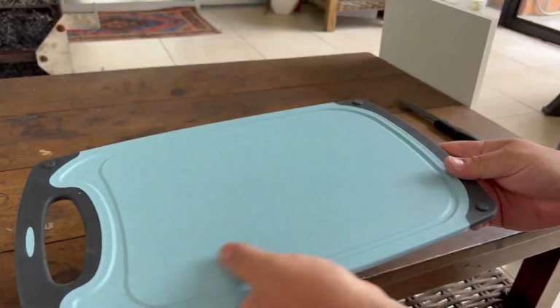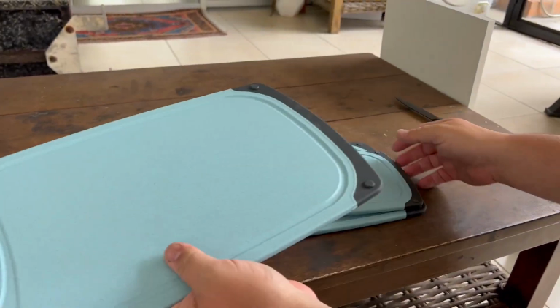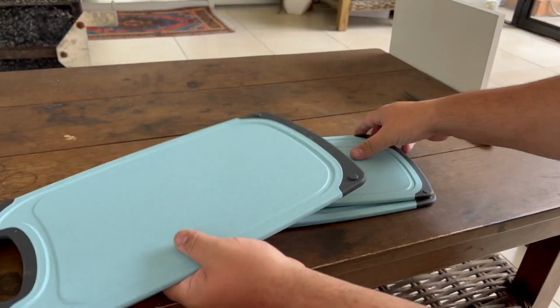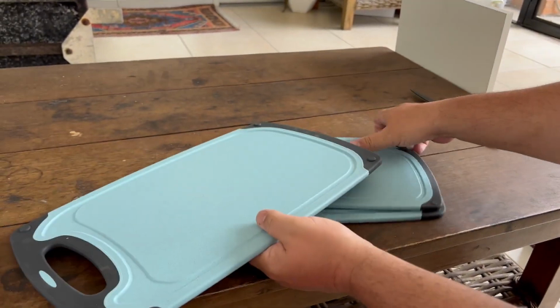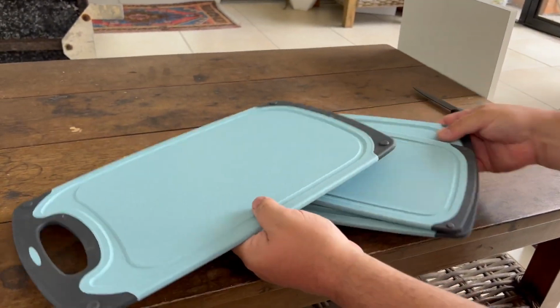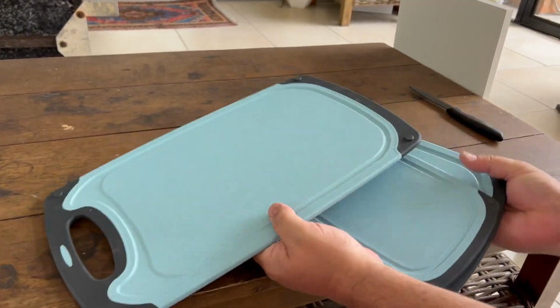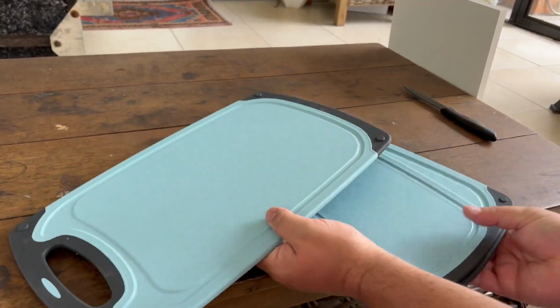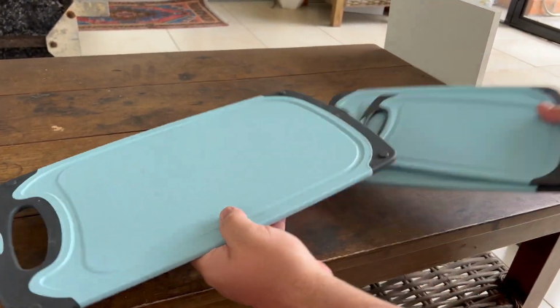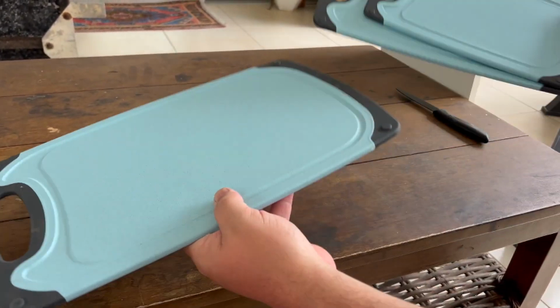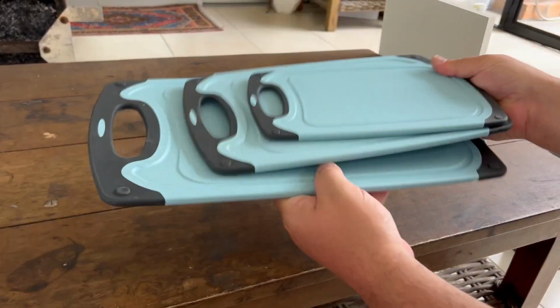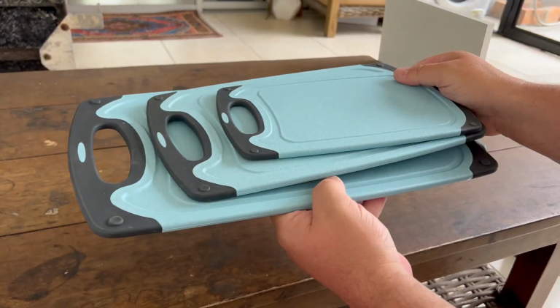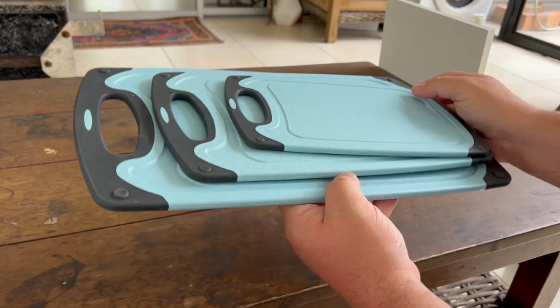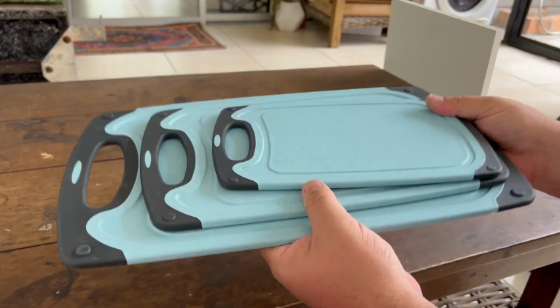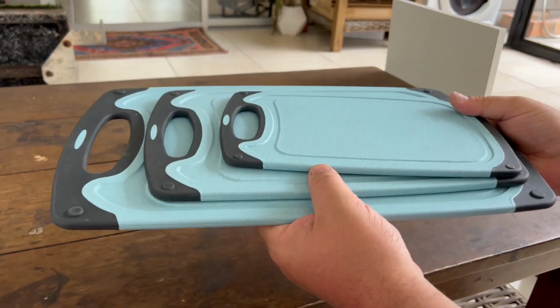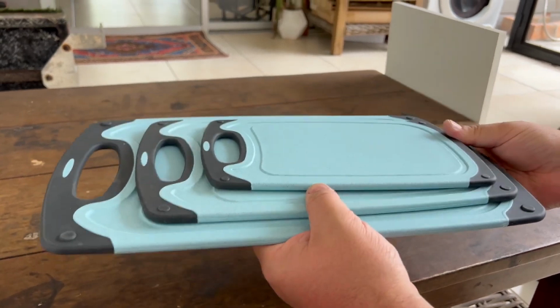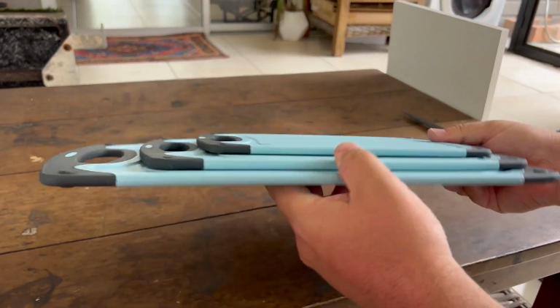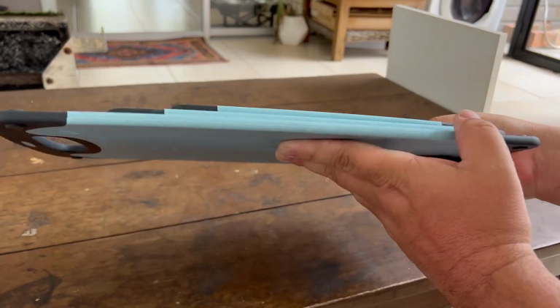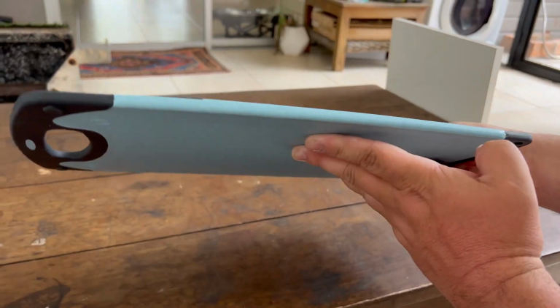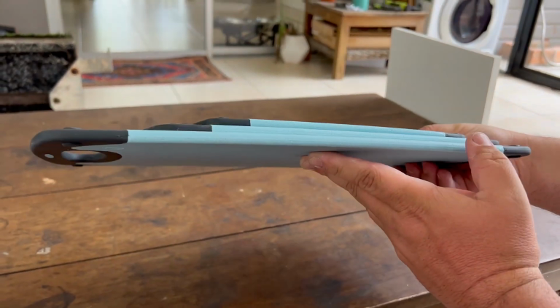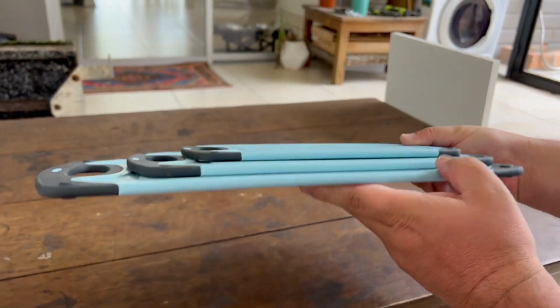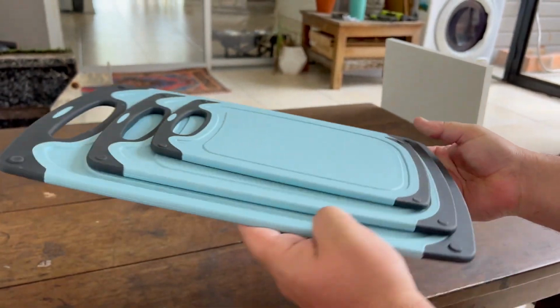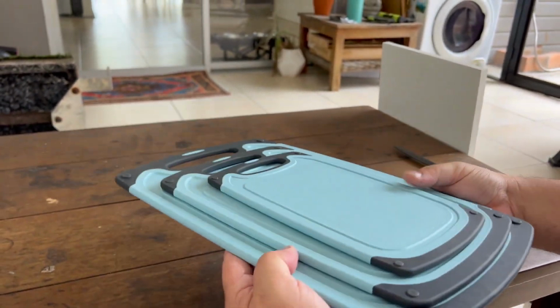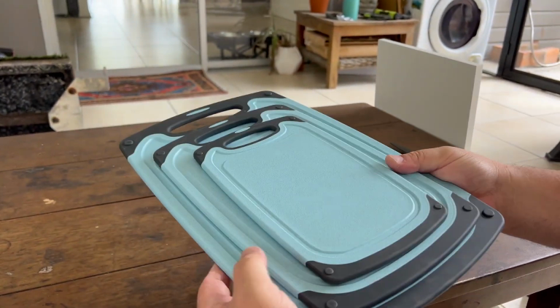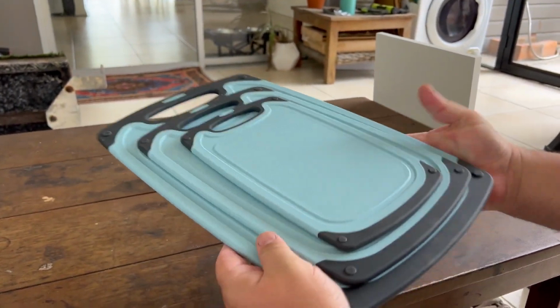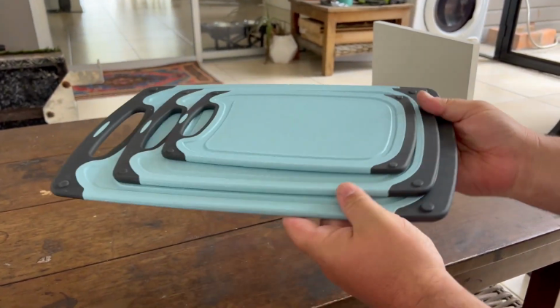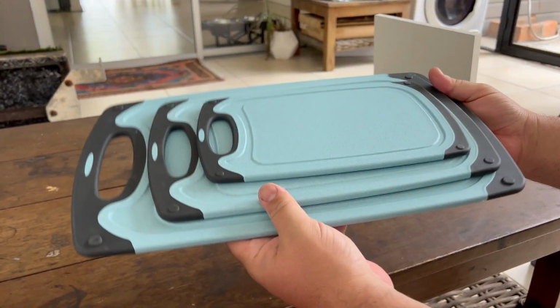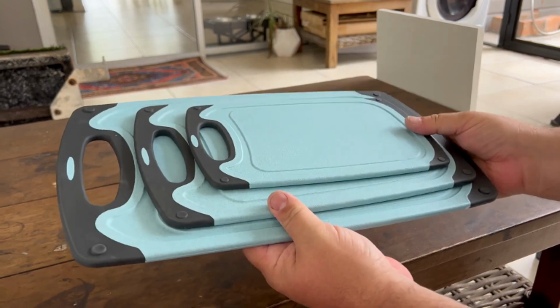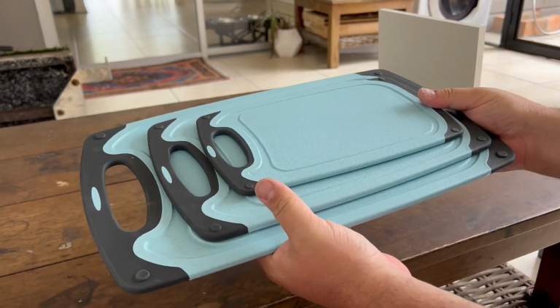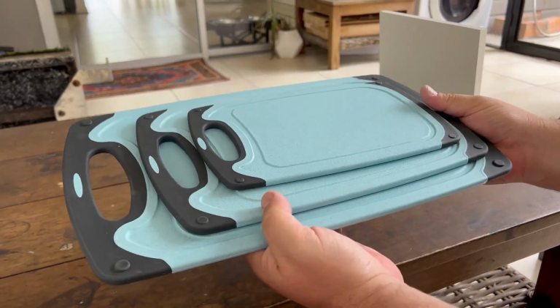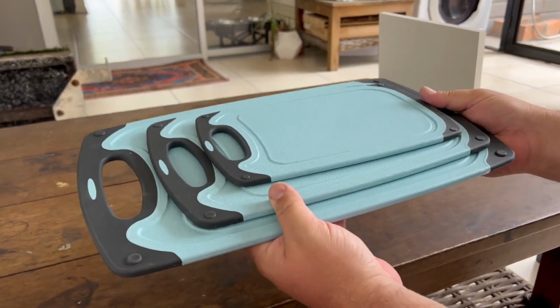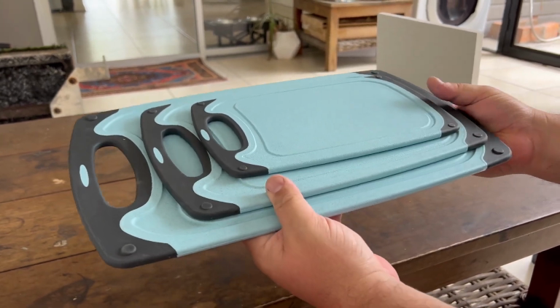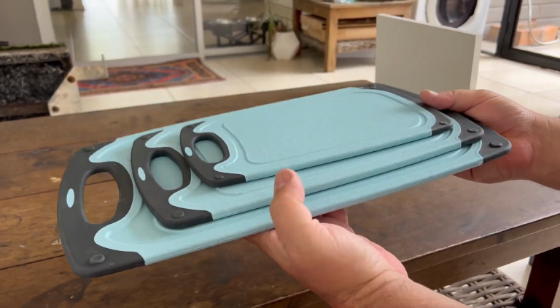All in all, a great little chopping board system — they look great, feel great, and are very thin so they can fit anywhere. I think this is a great addition to your kitchen and I highly recommend it.